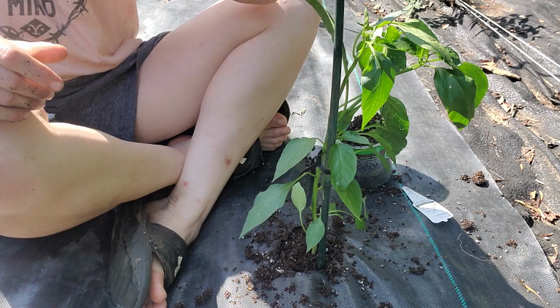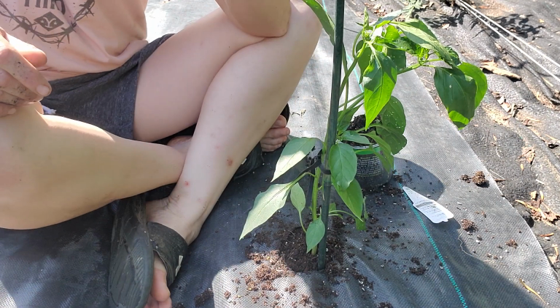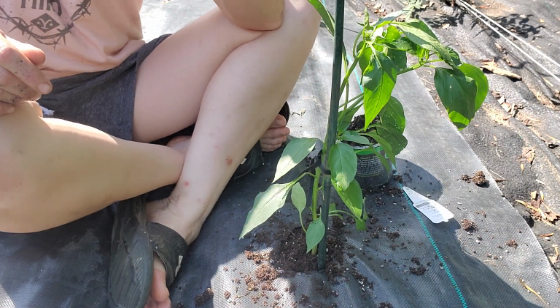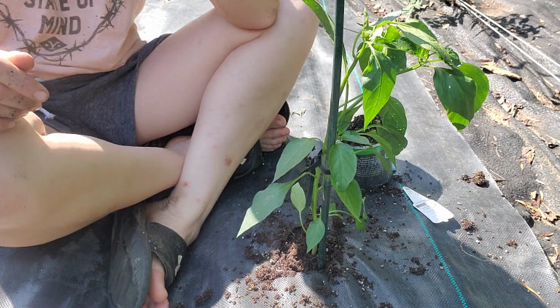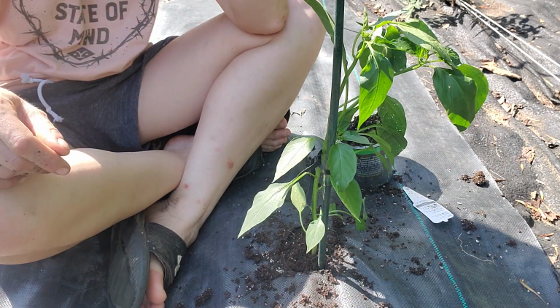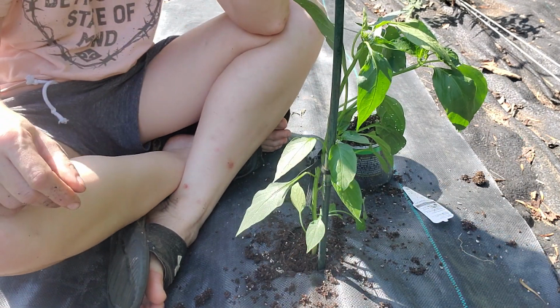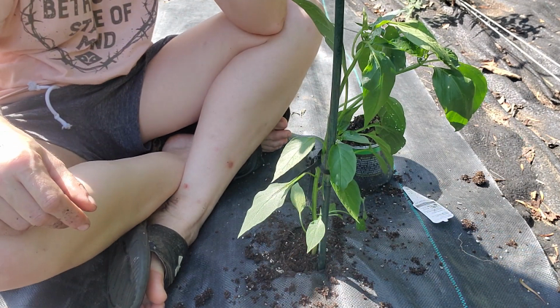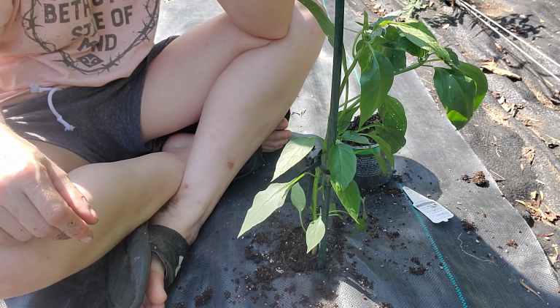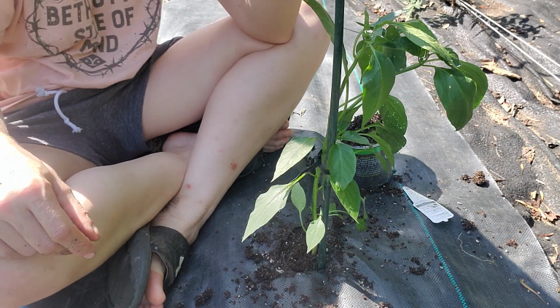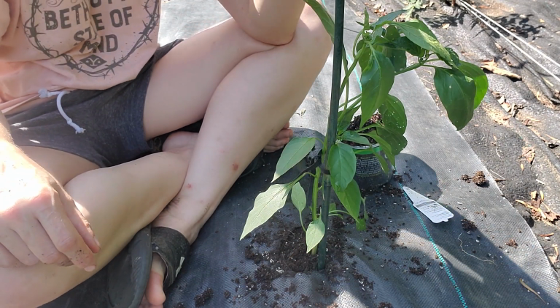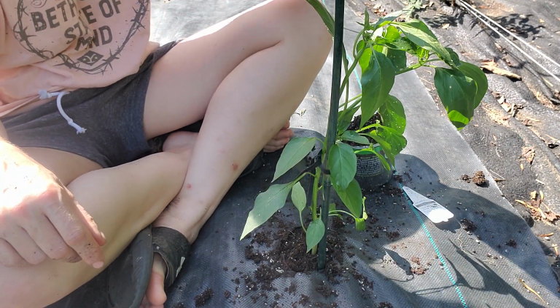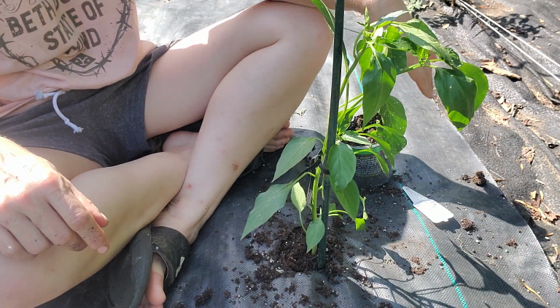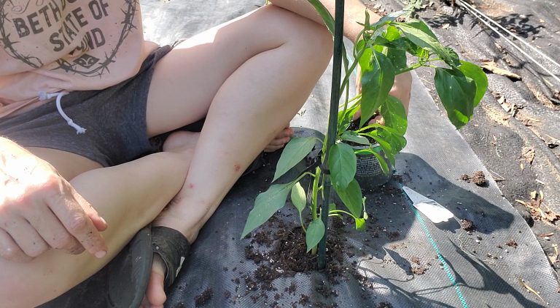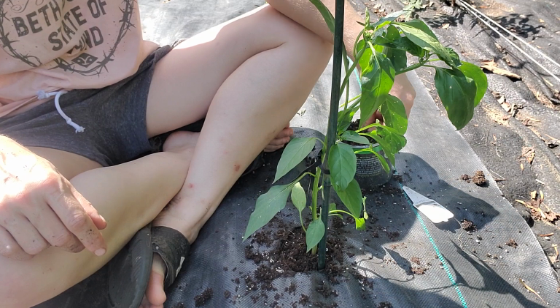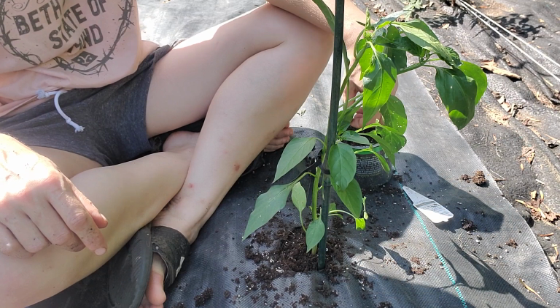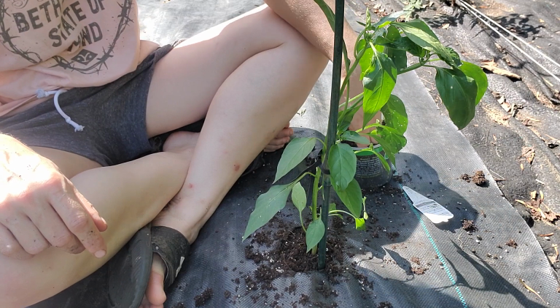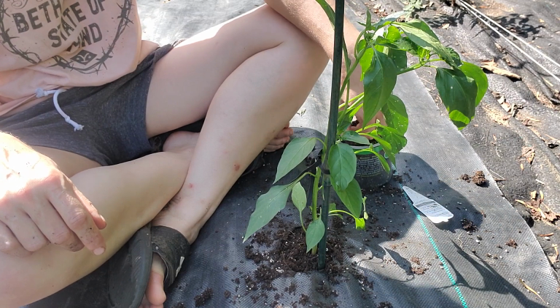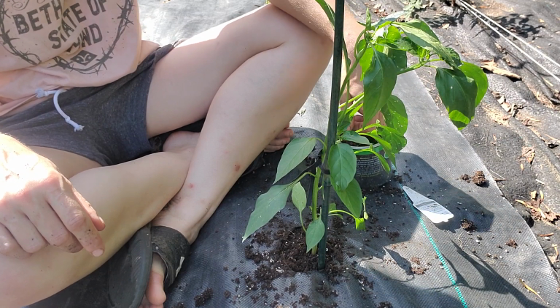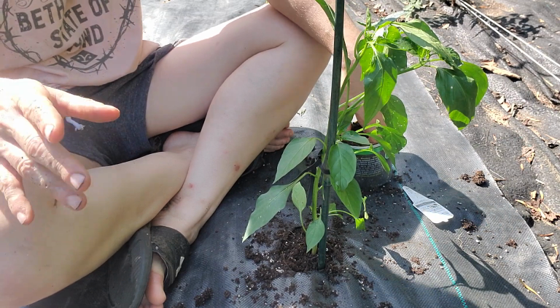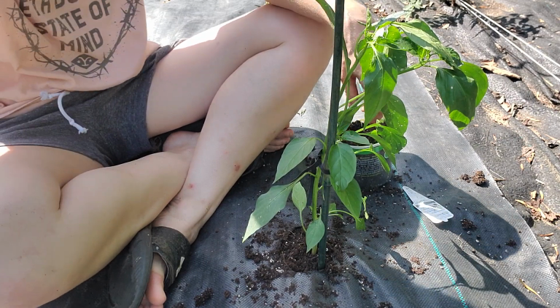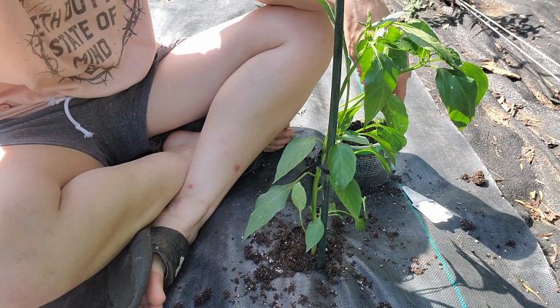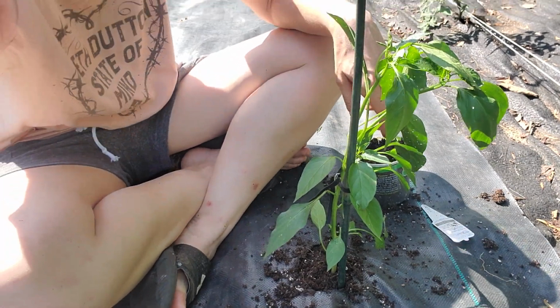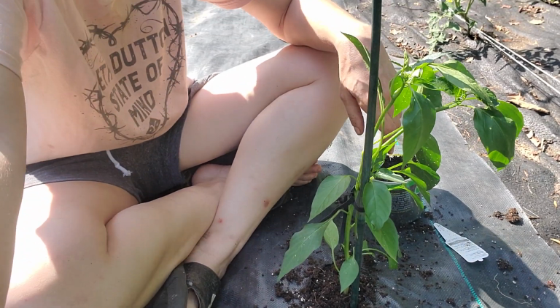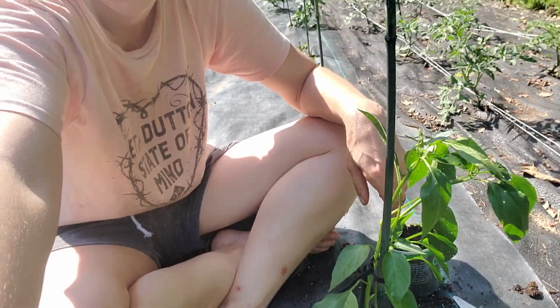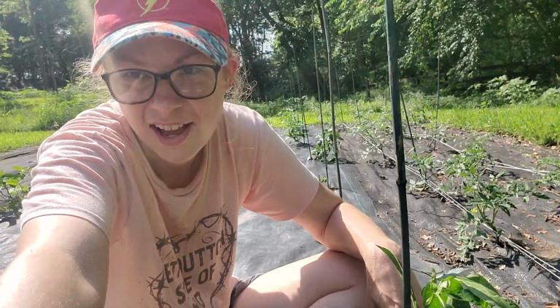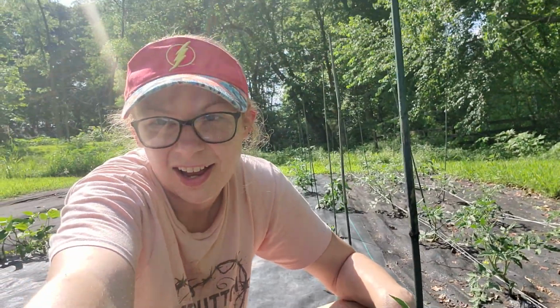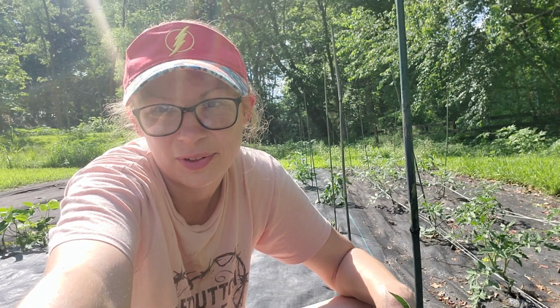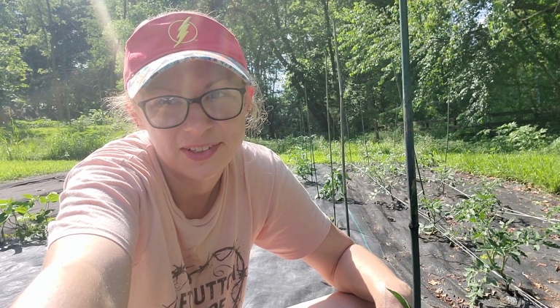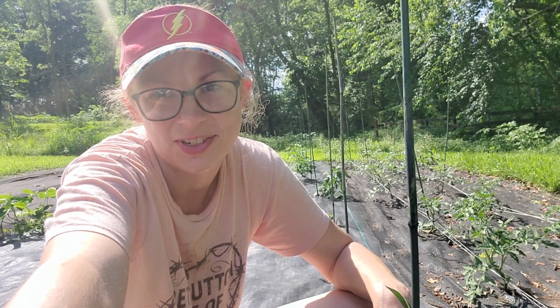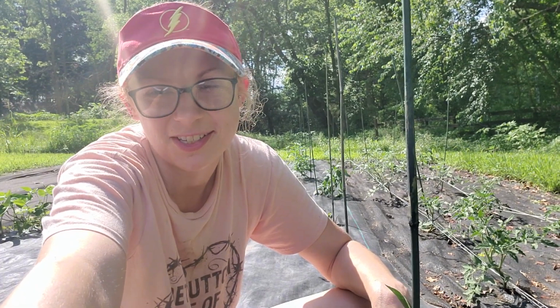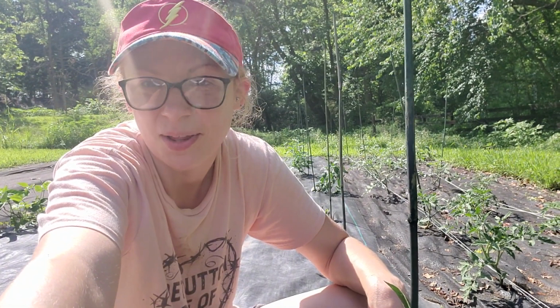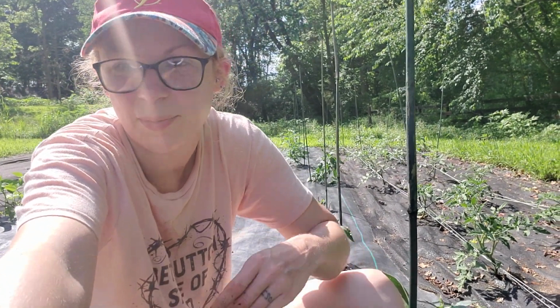I'm going to go ahead and transplant the rest of this stuff out. Hey, thanks for stopping by and doing a little bit of garden chores with me. I love you and so does Jesus — God bless everybody.